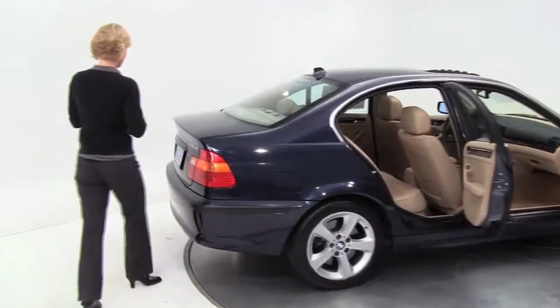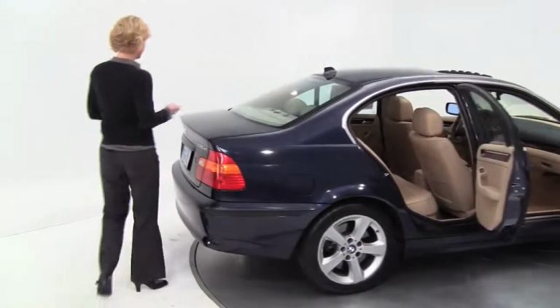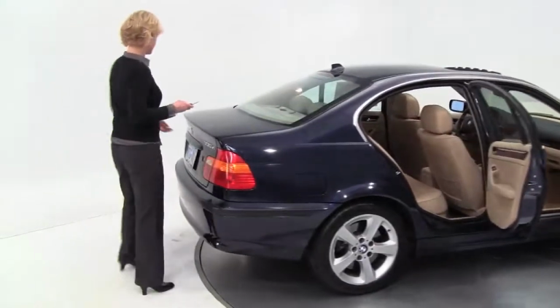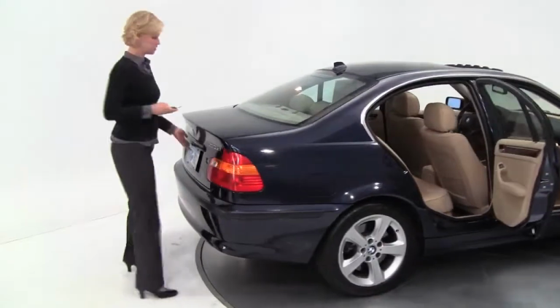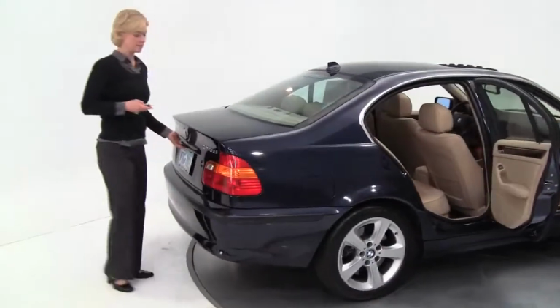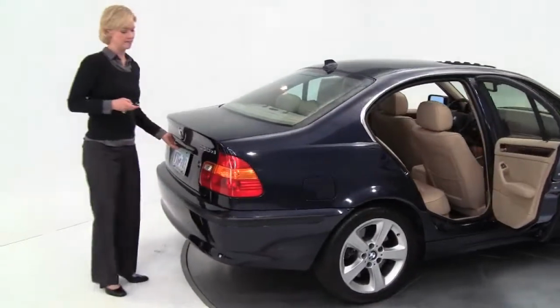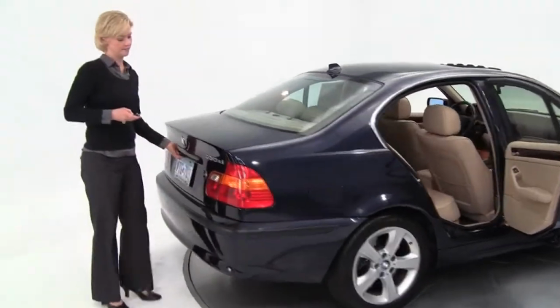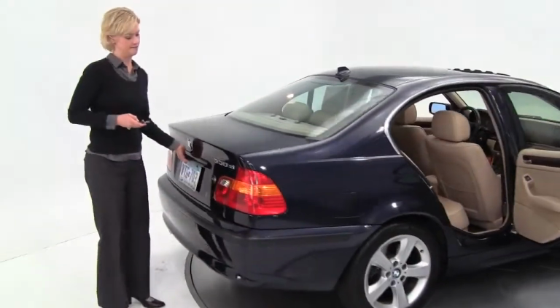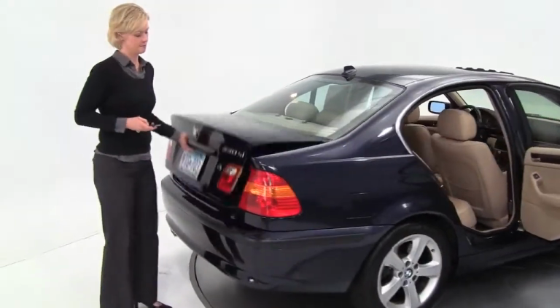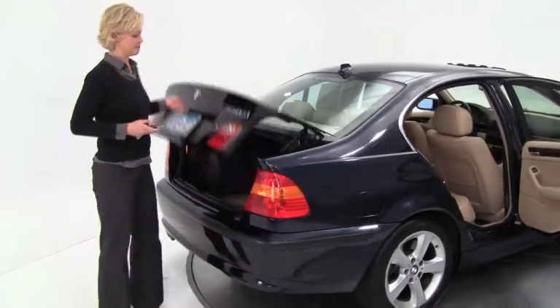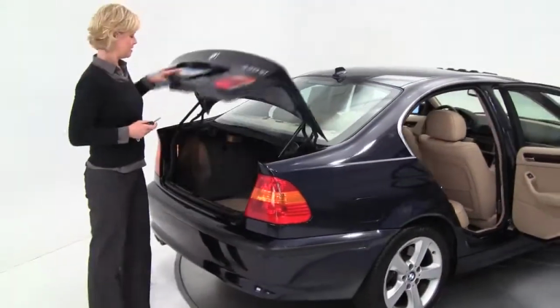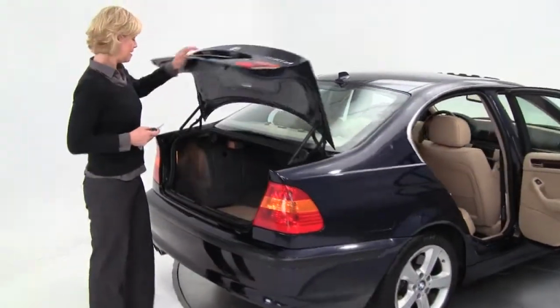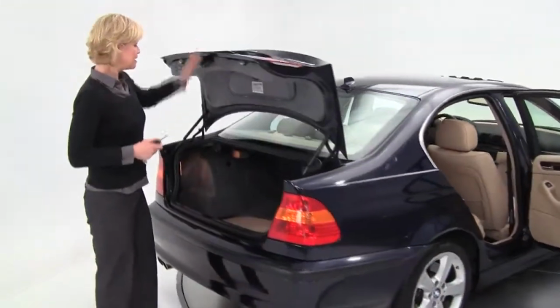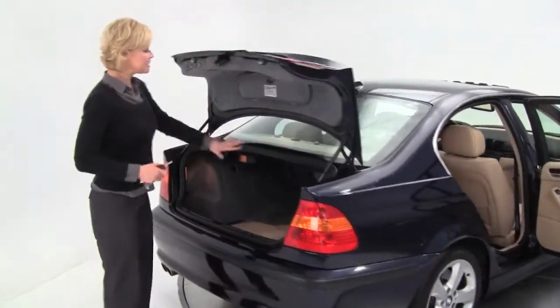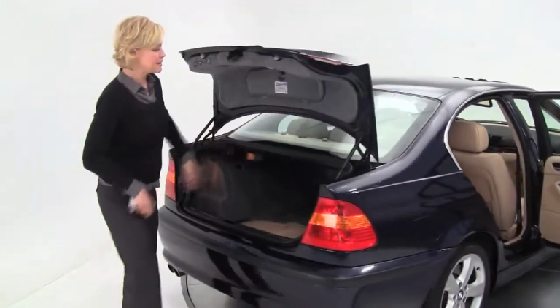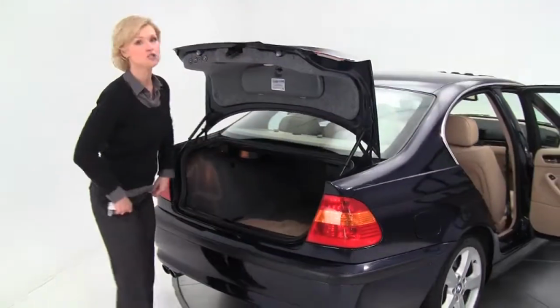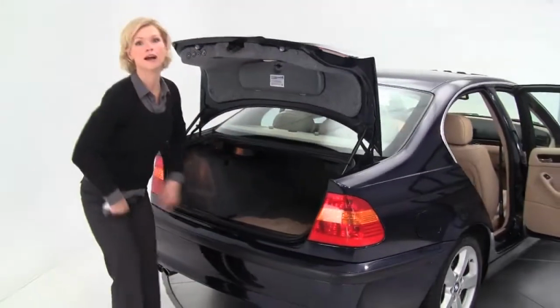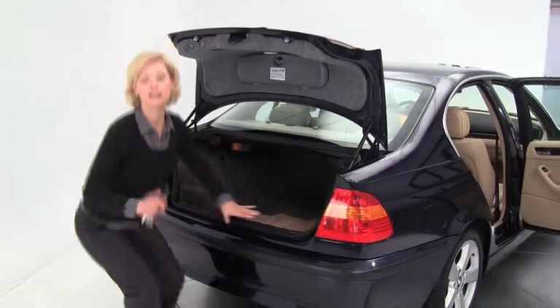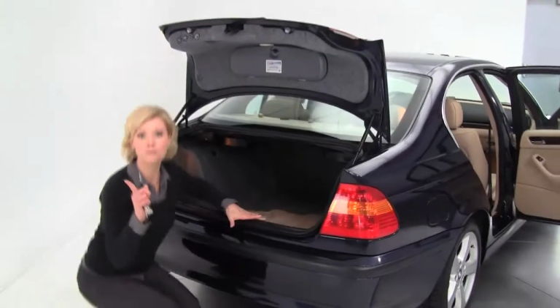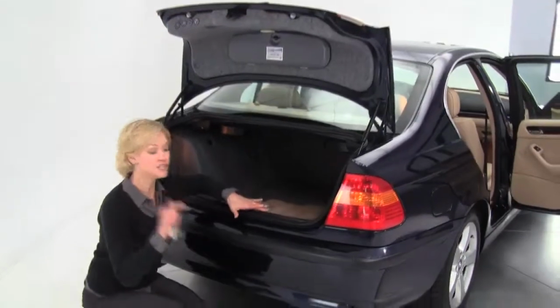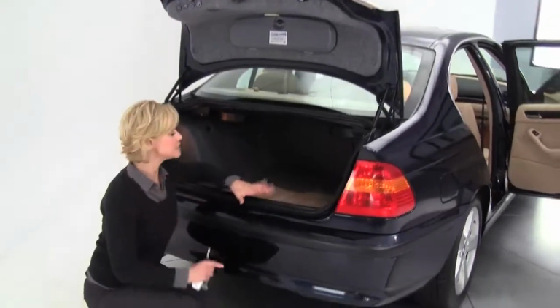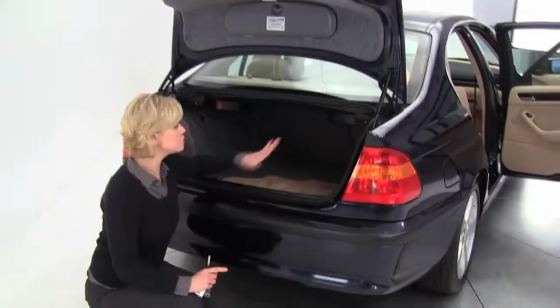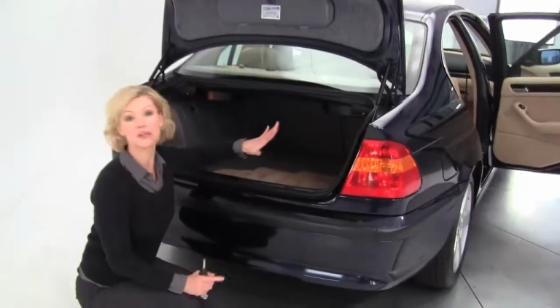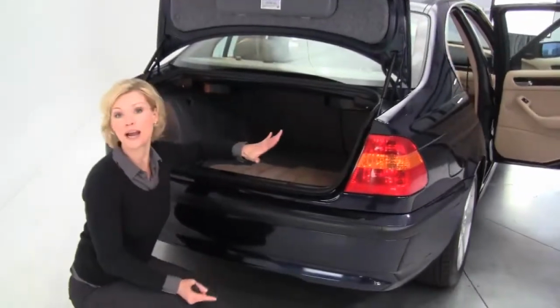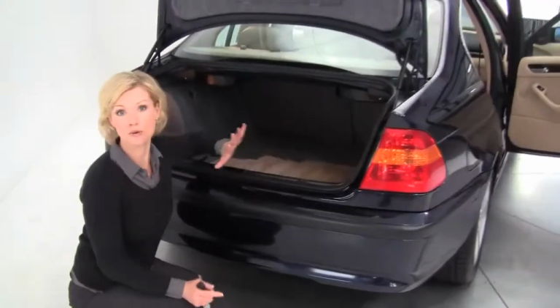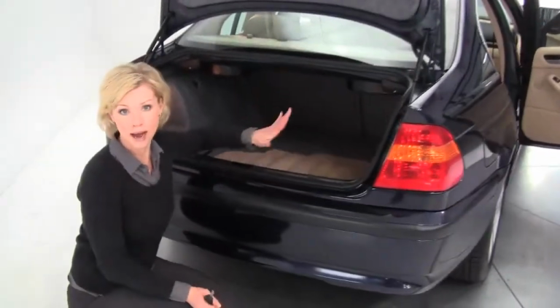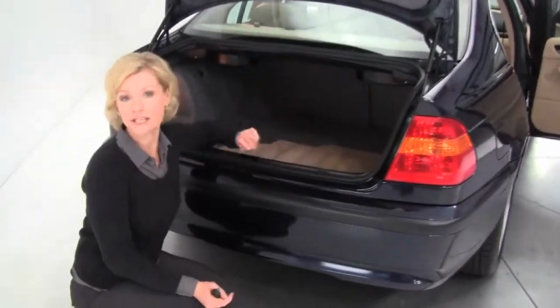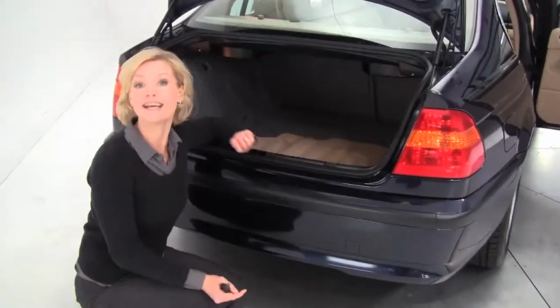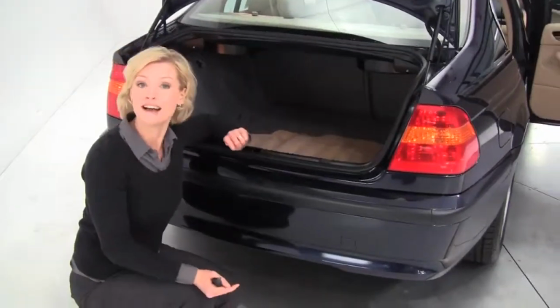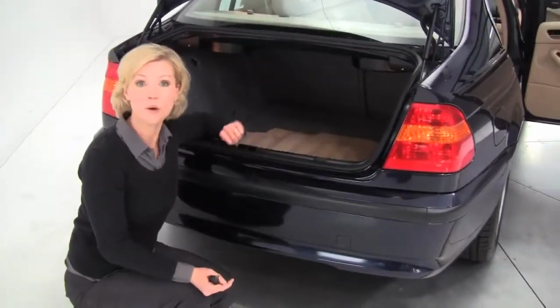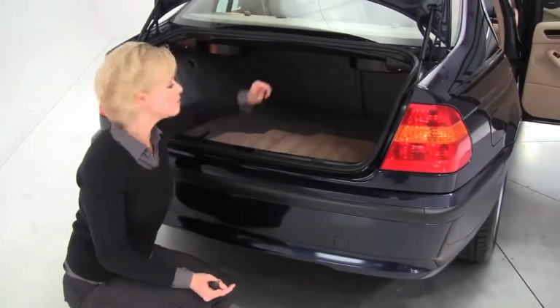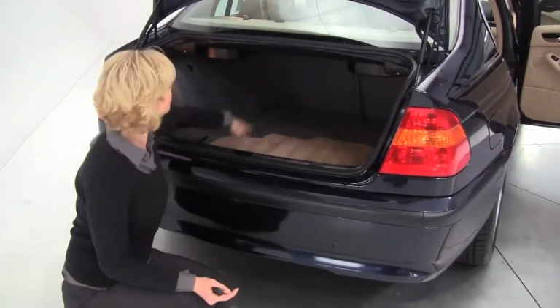Let's take a look at the trunk. Nice spacious trunk. I should mention it smells really great throughout — definitely a non-smoking vehicle.